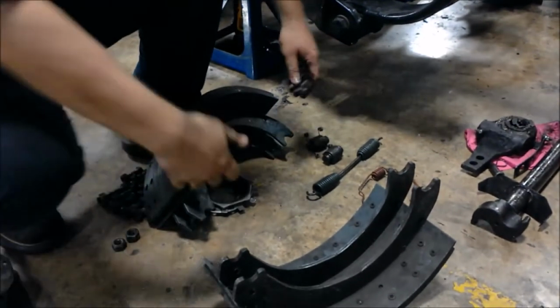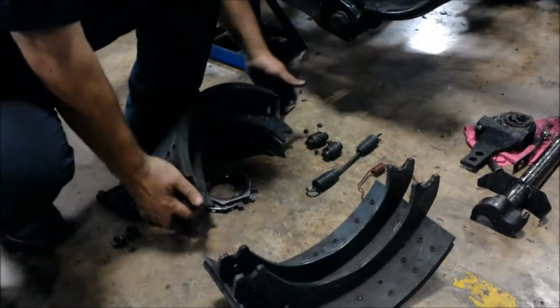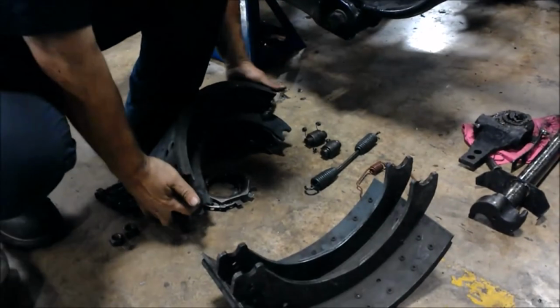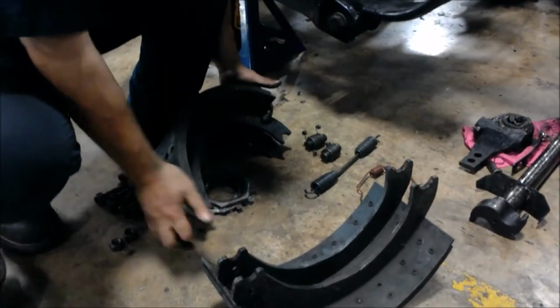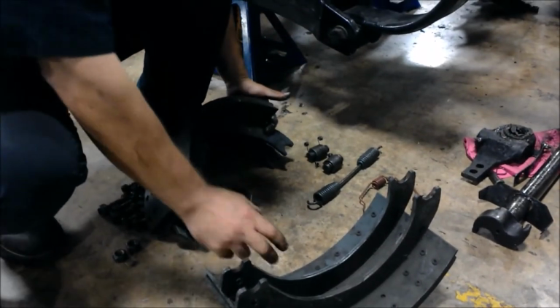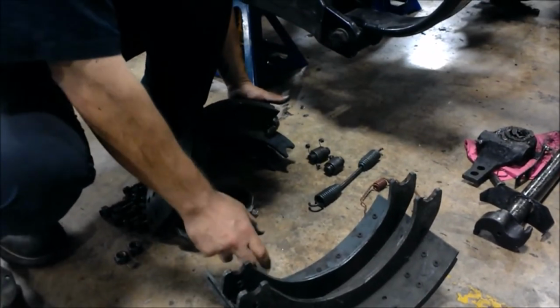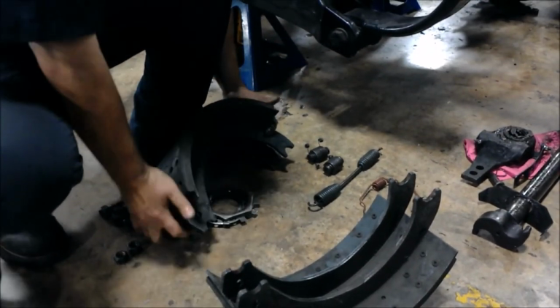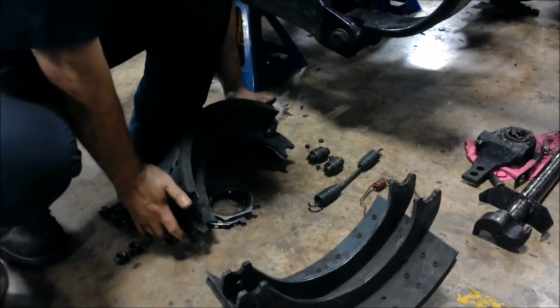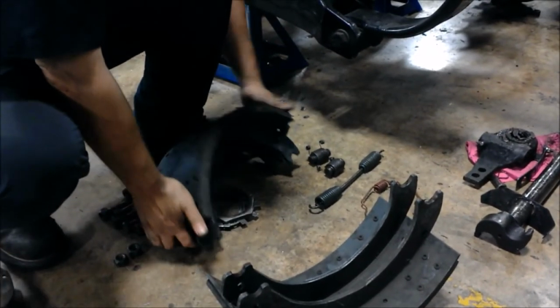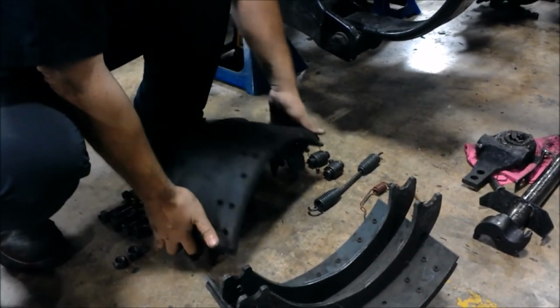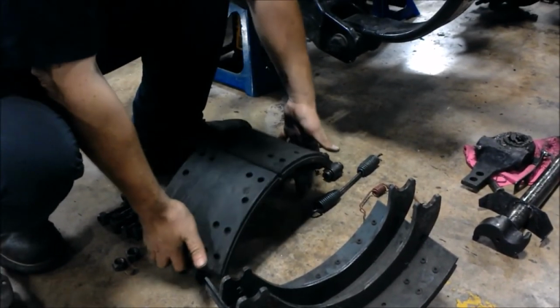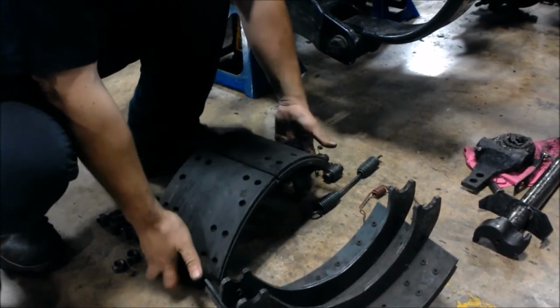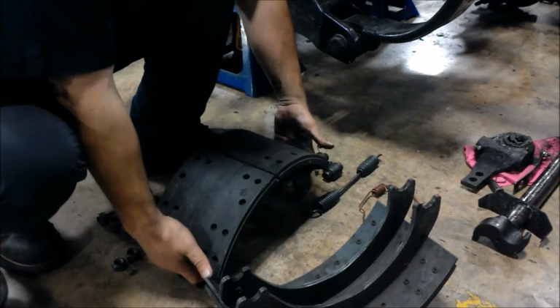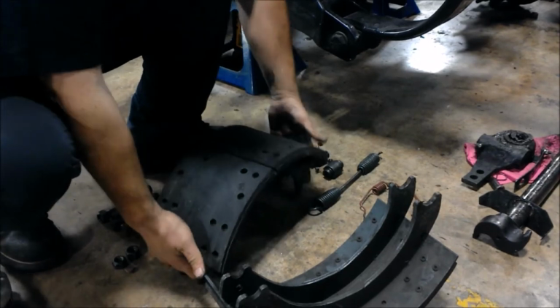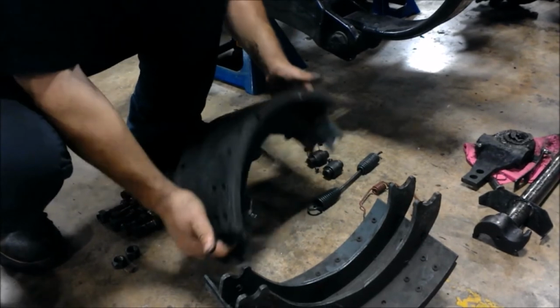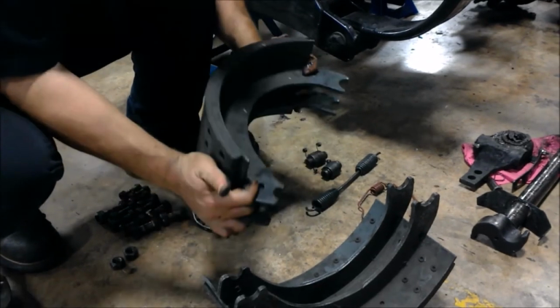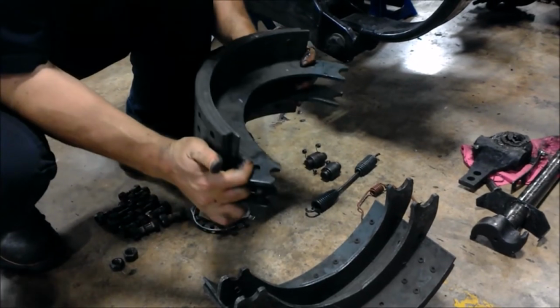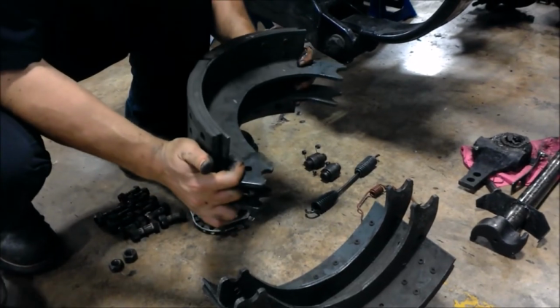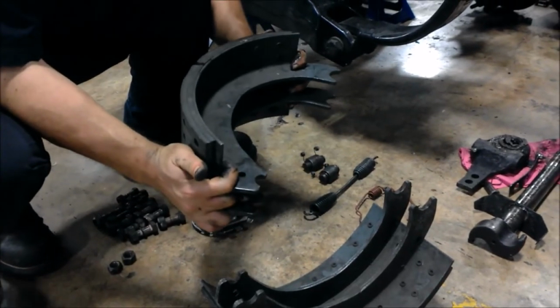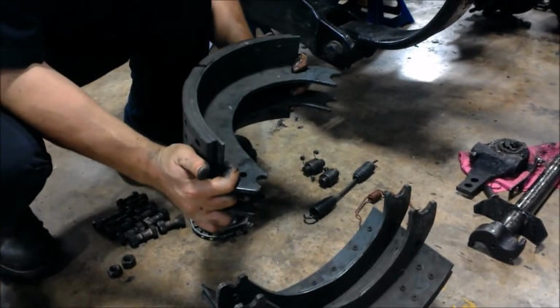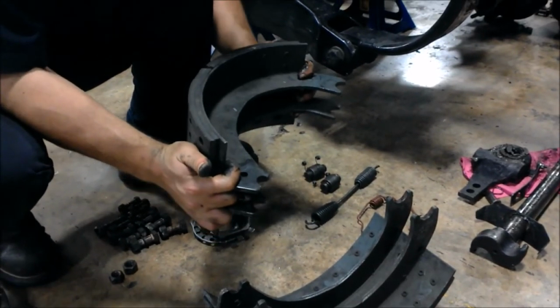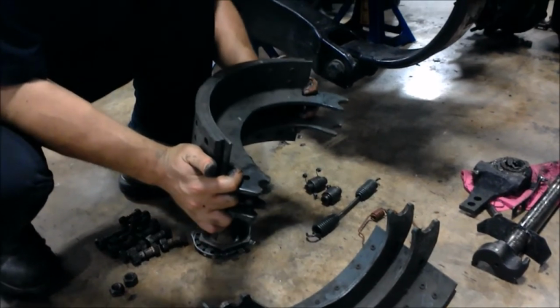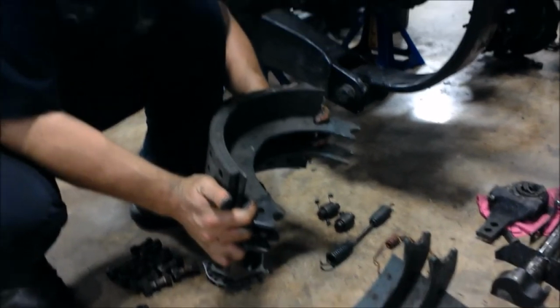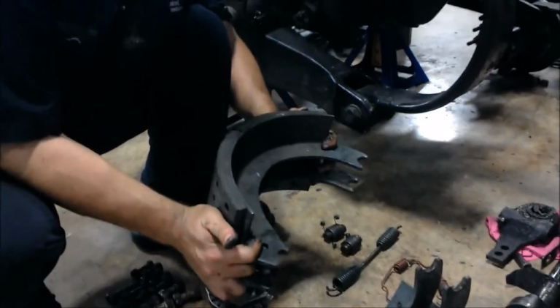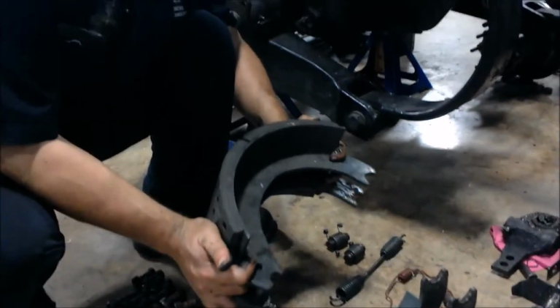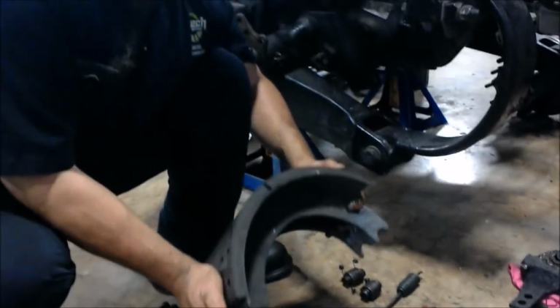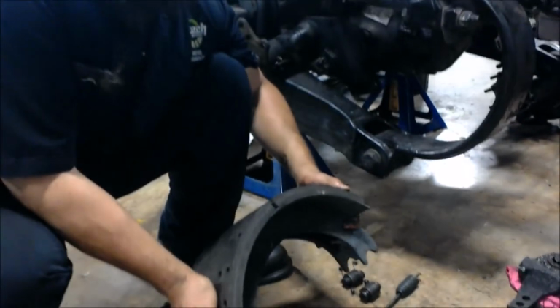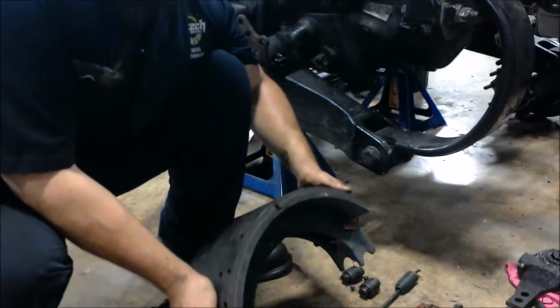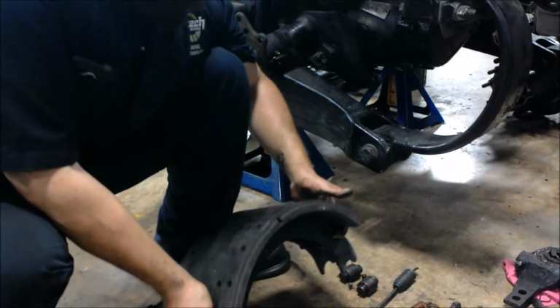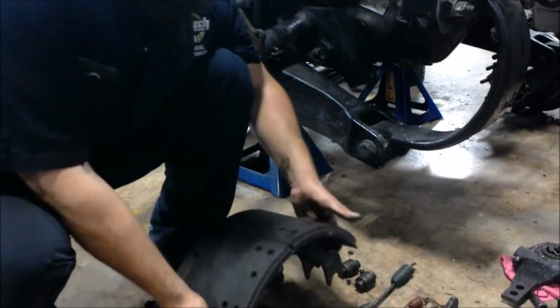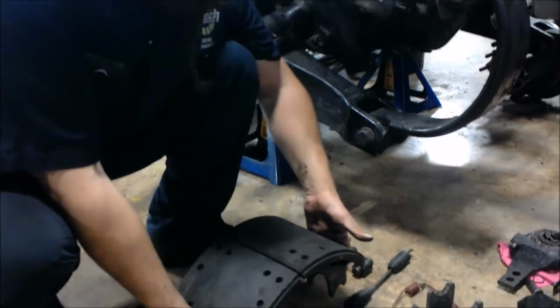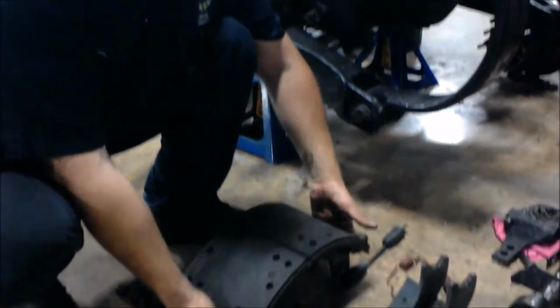We're going to do the same thing we just did for this brake lining — to this one, same thing. Make sure it's at the proper thickness. Make sure there's no uneven wear, if you are inspecting it.